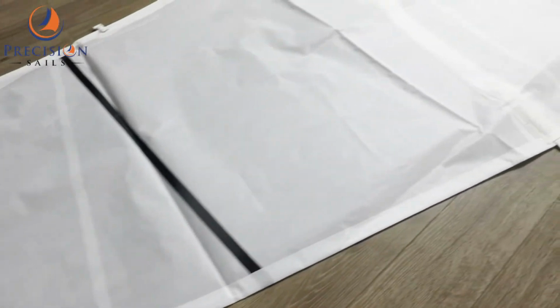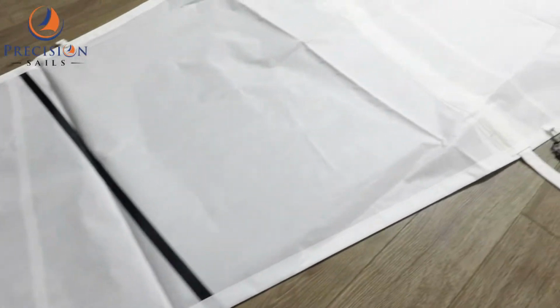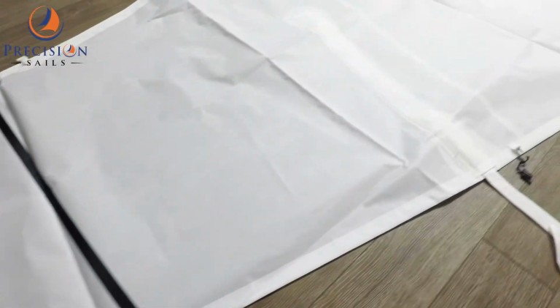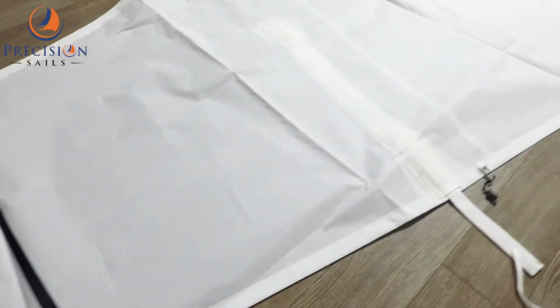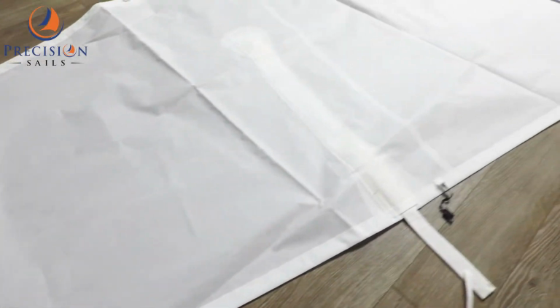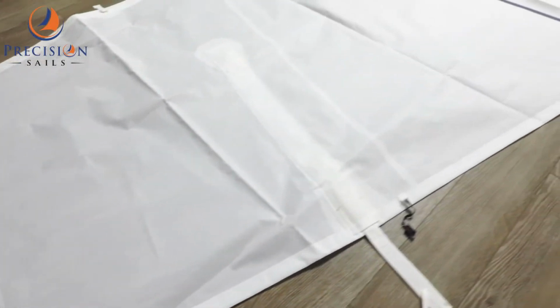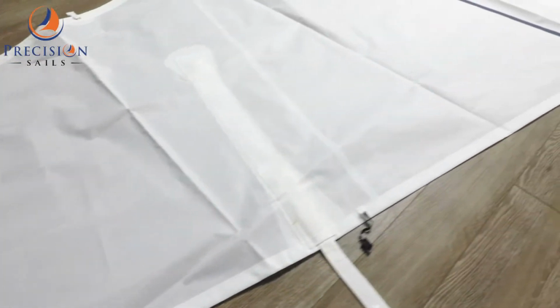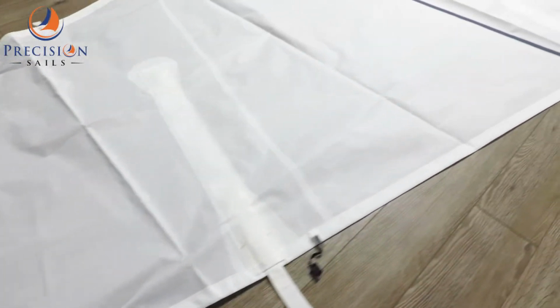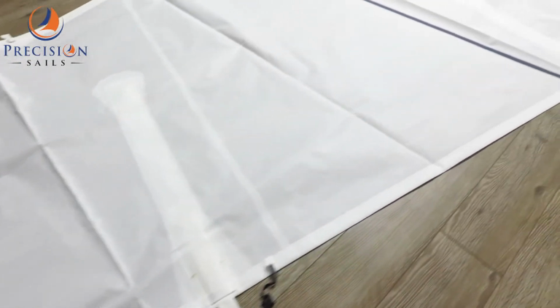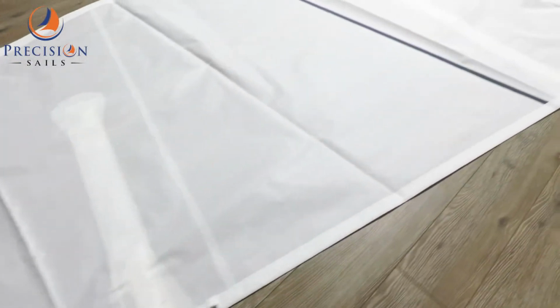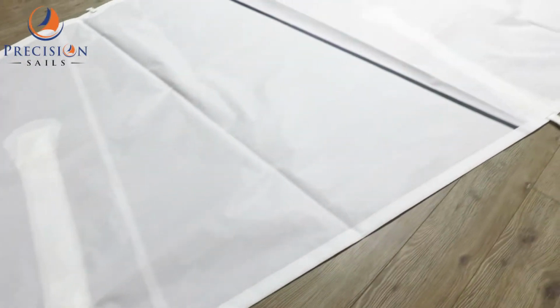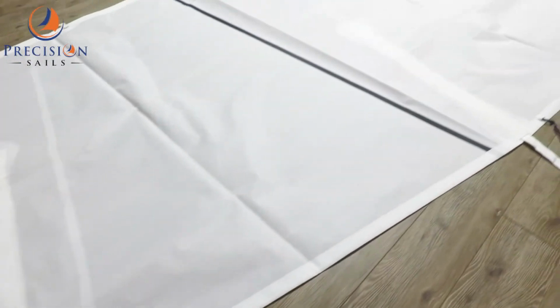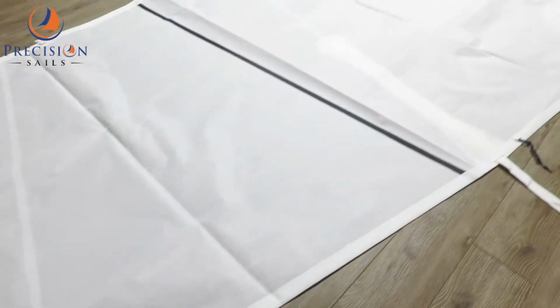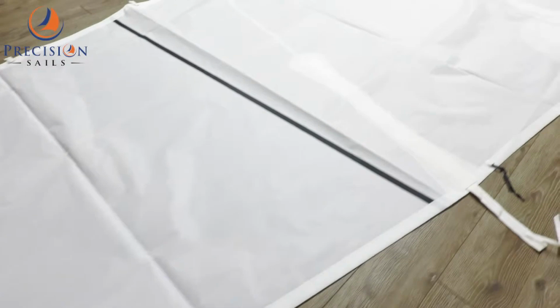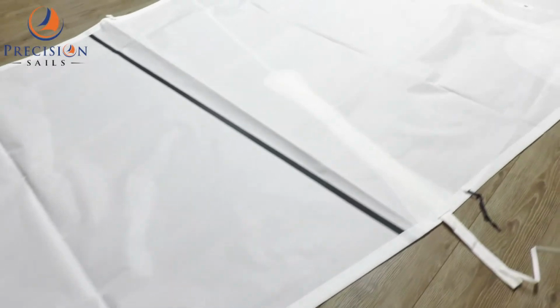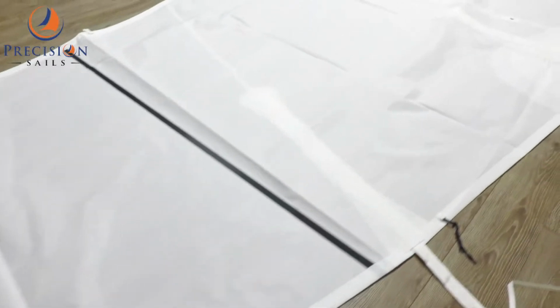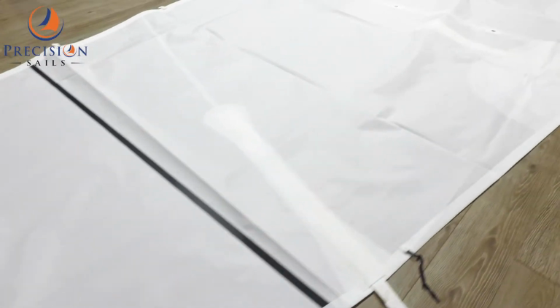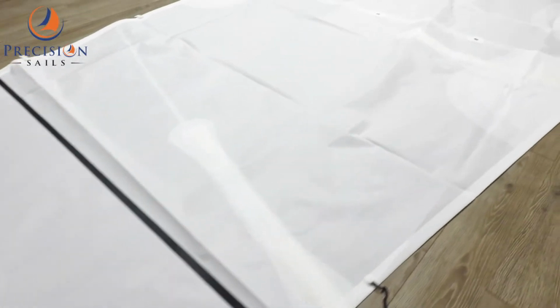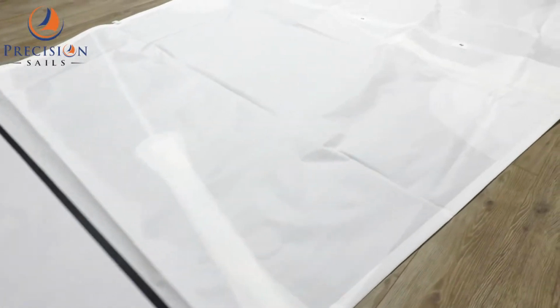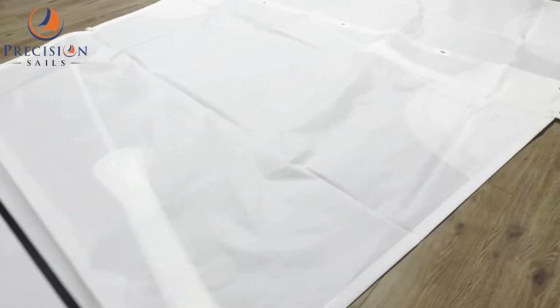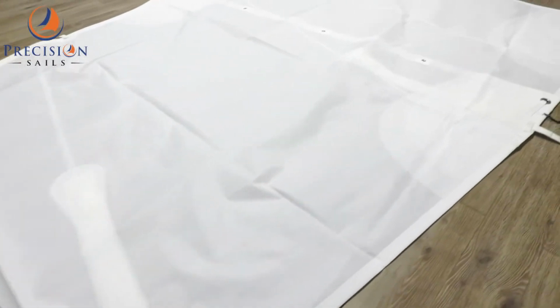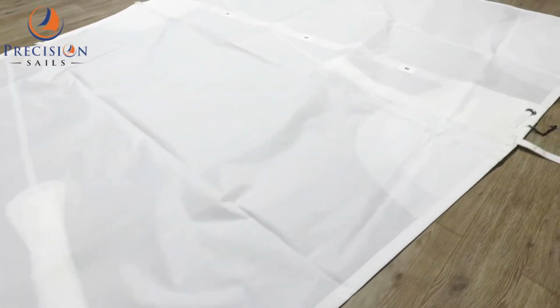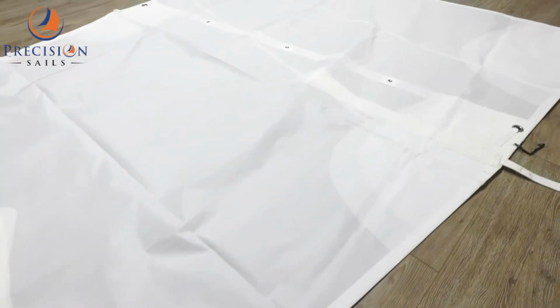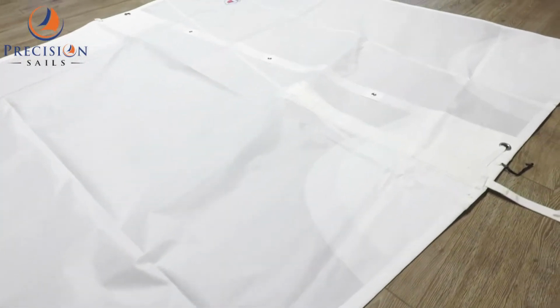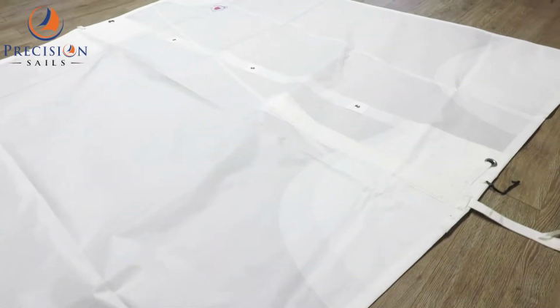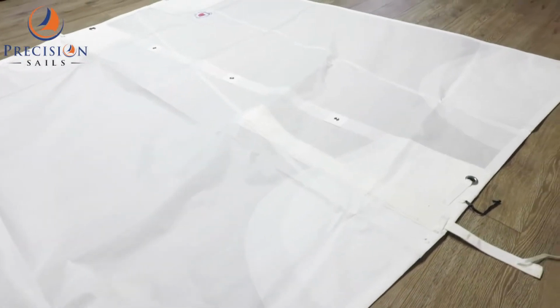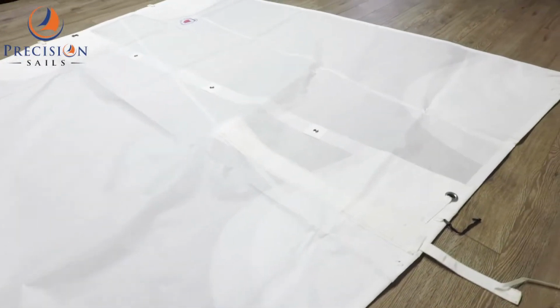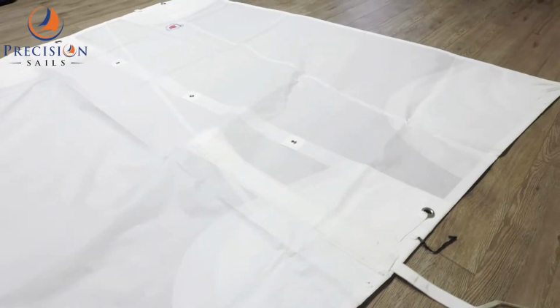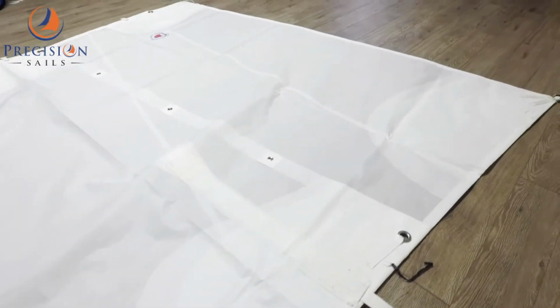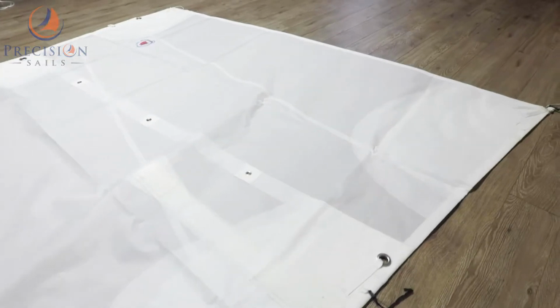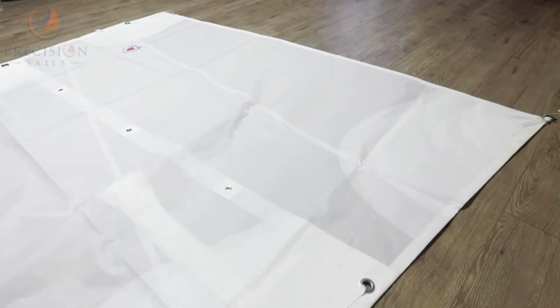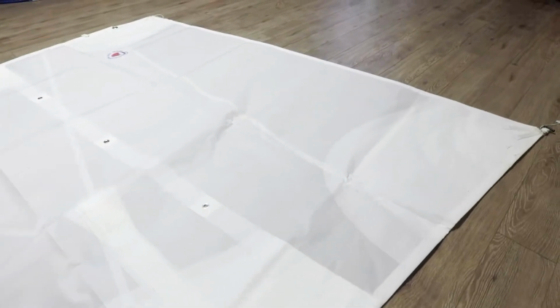If you are in need of a new sail for your boat, please feel free to click the link below and we will get in touch with you about your custom quote.